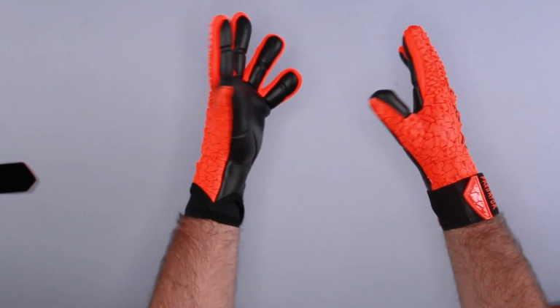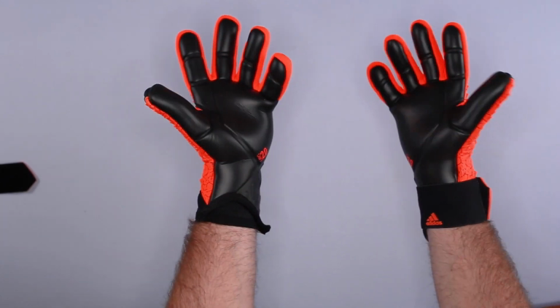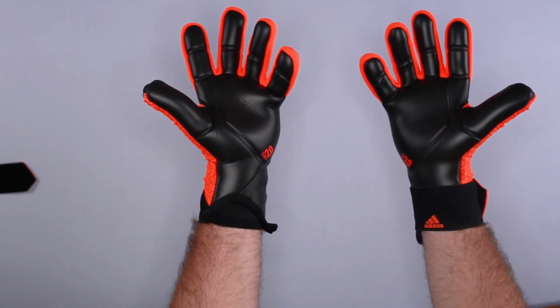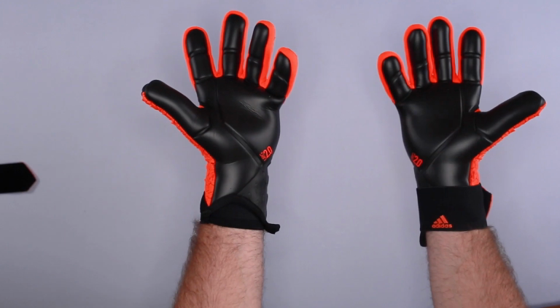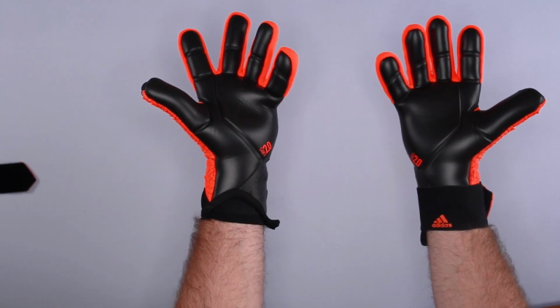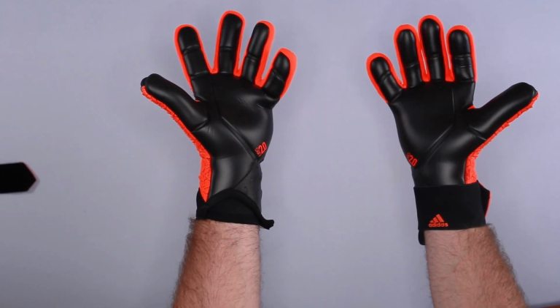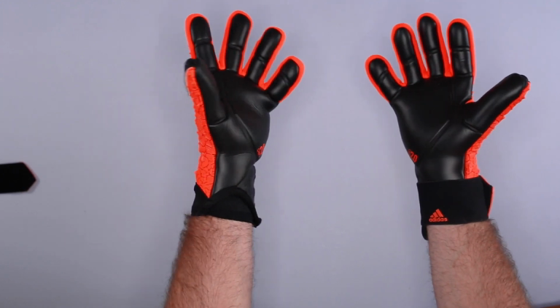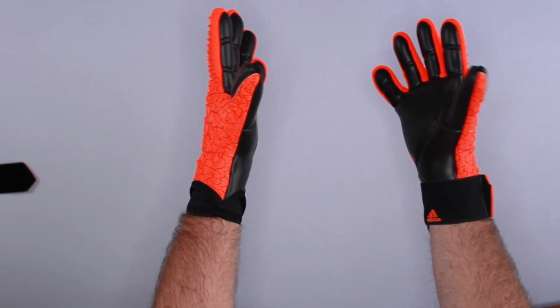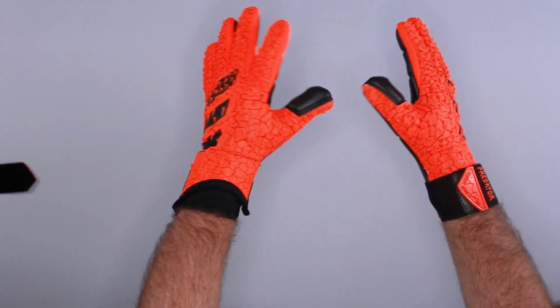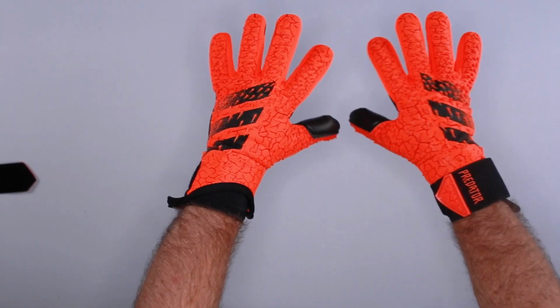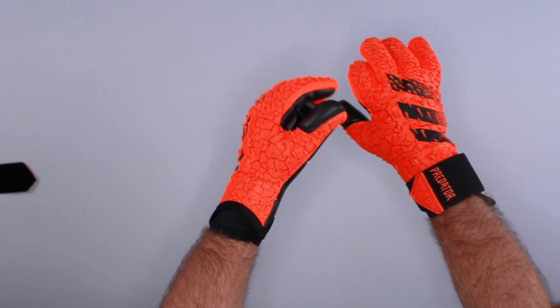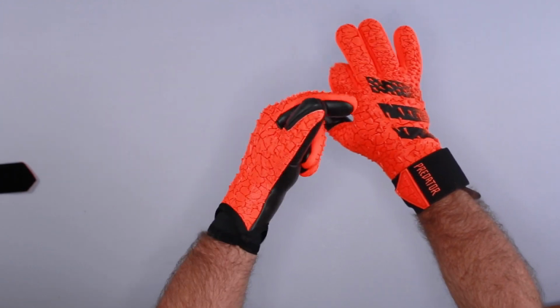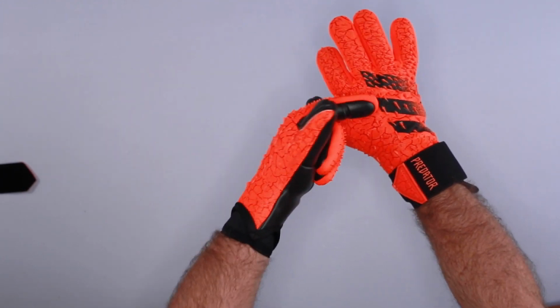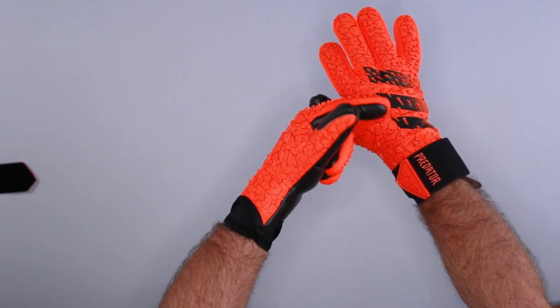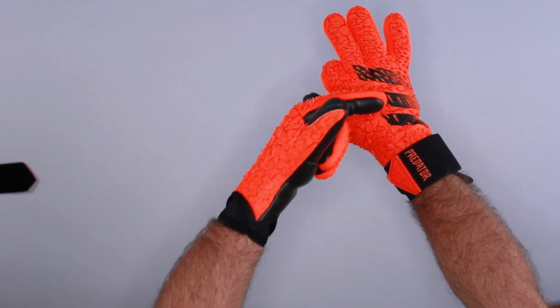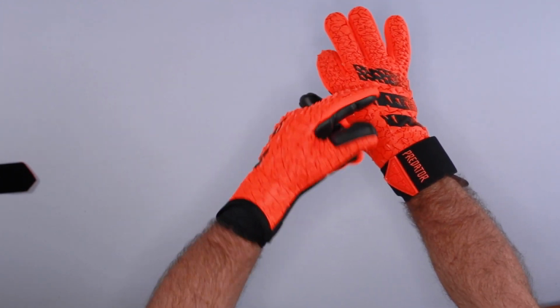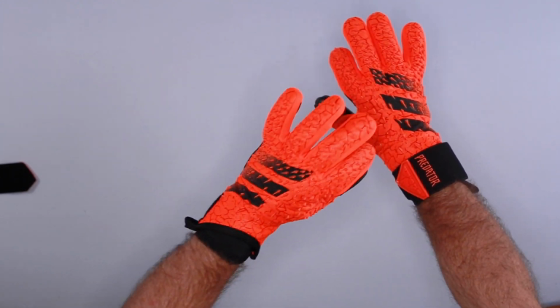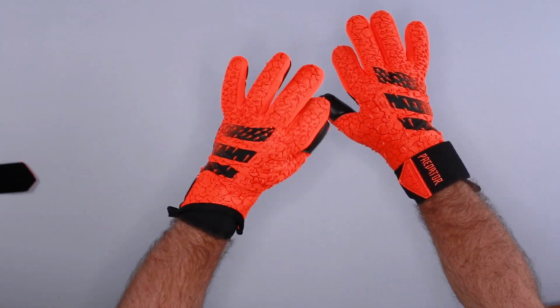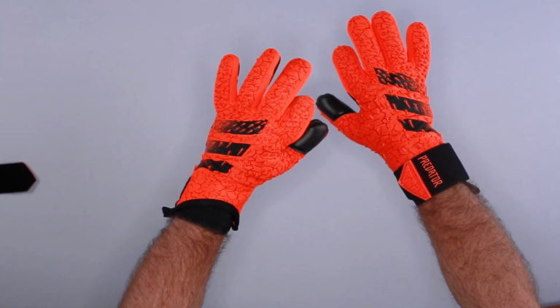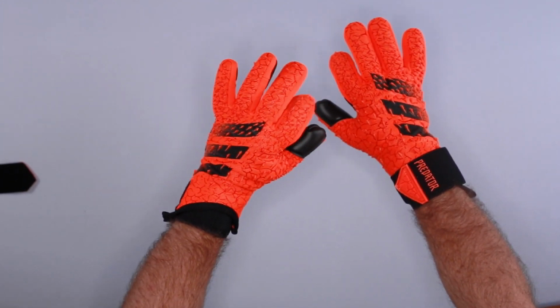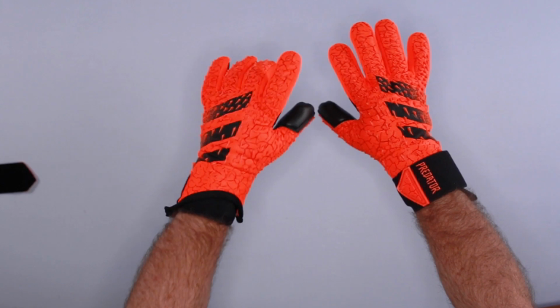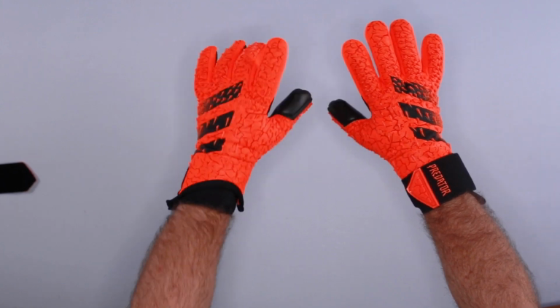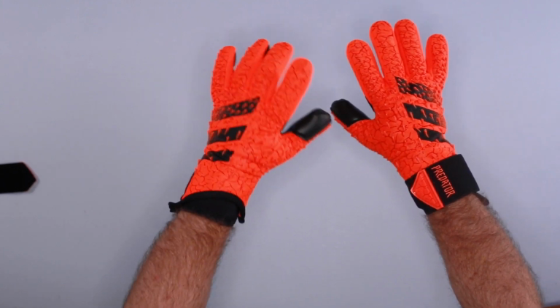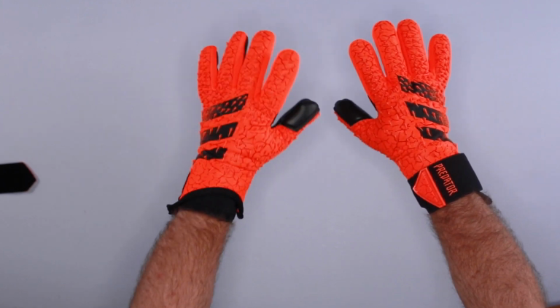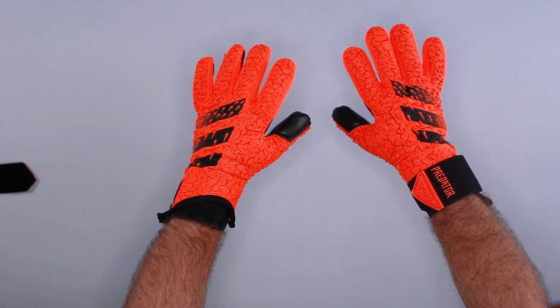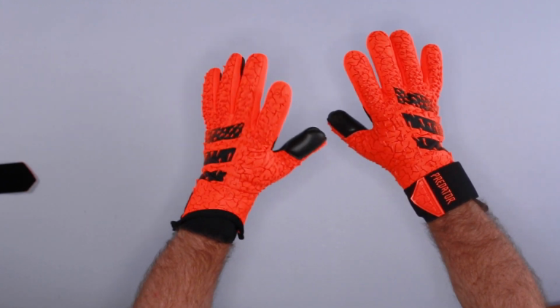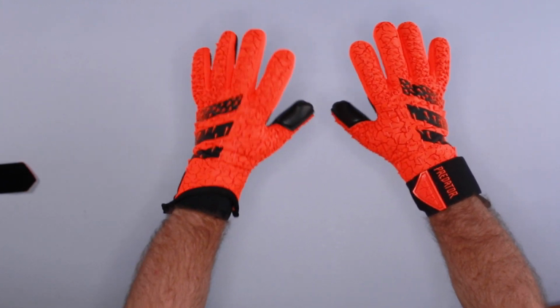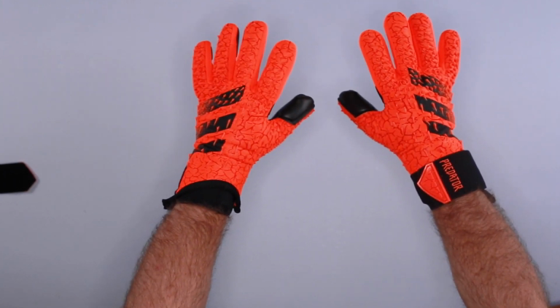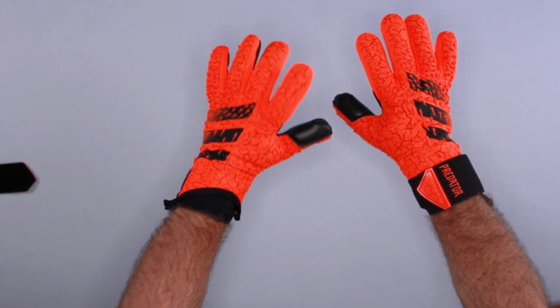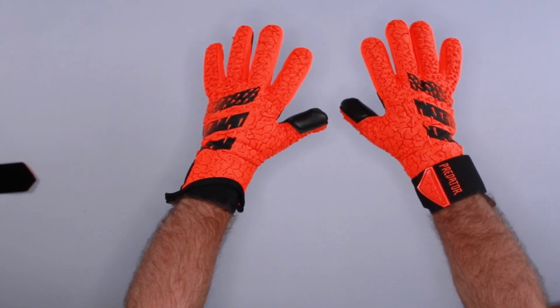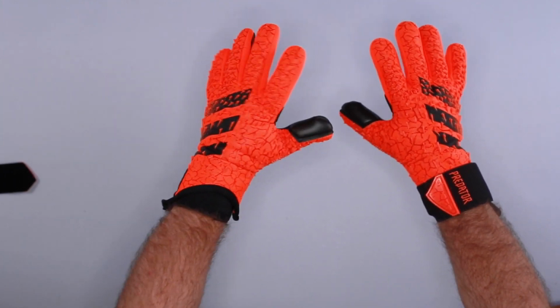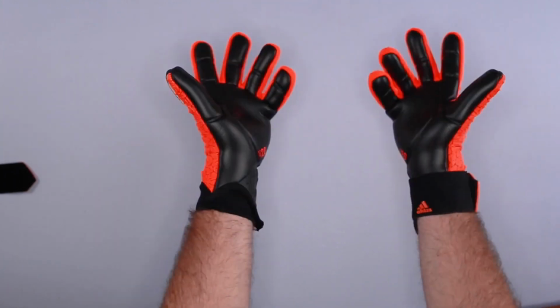Contact the Adidas goalkeeper glove experts at keeperstop.com with any sizing or review questions. We want to hear from you and the goalkeeper community — thank you.